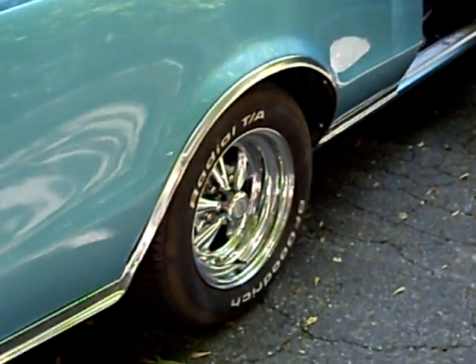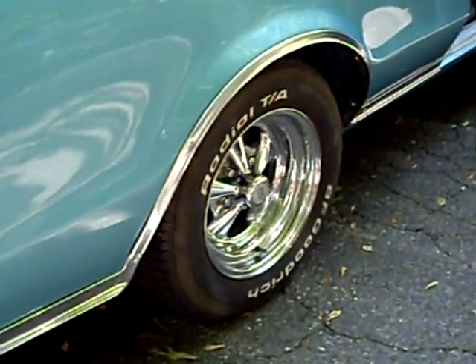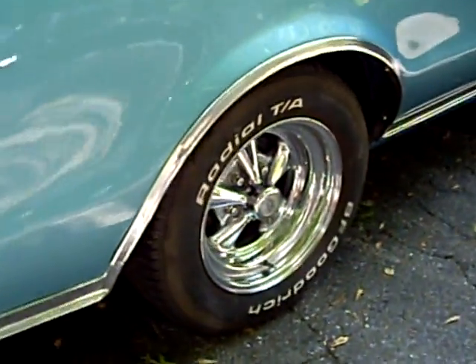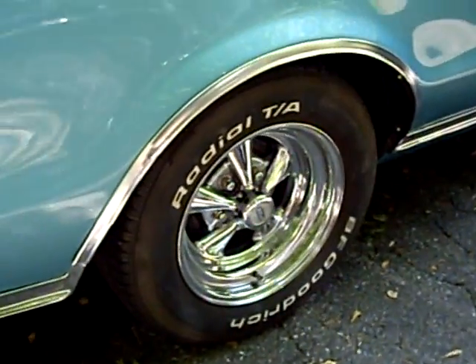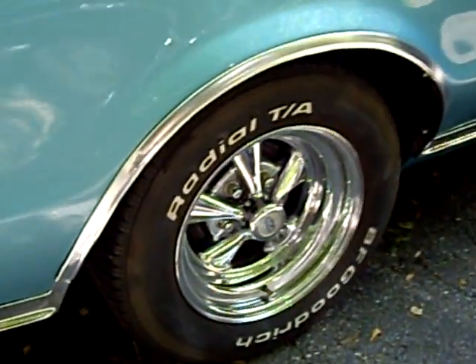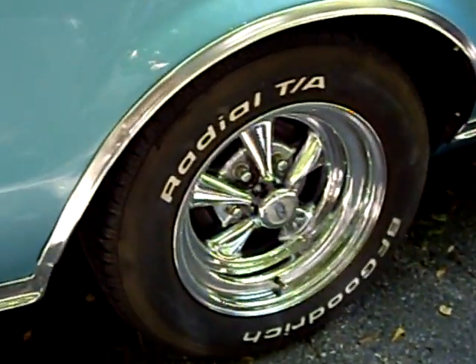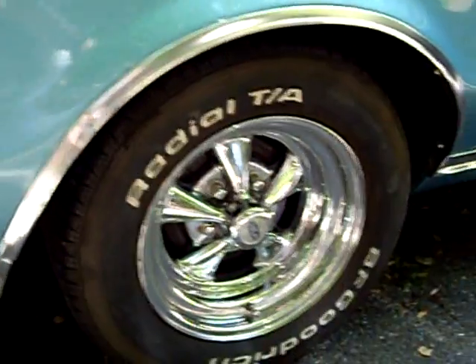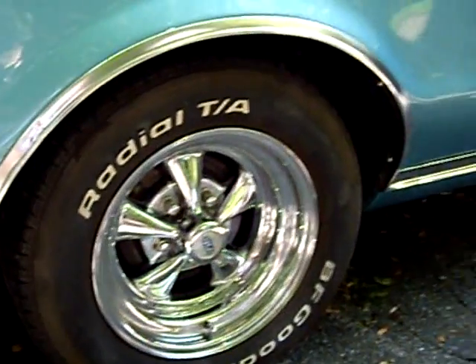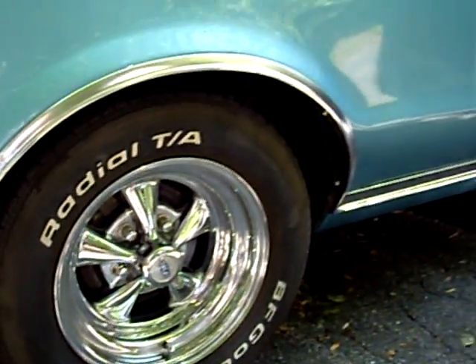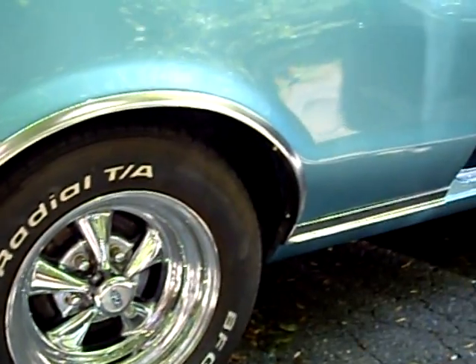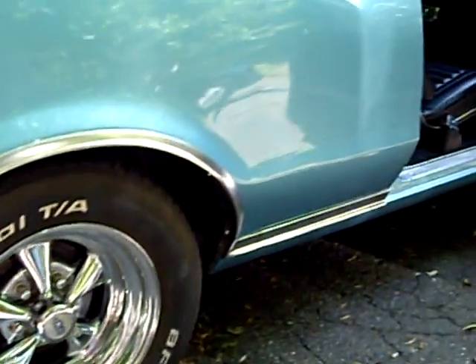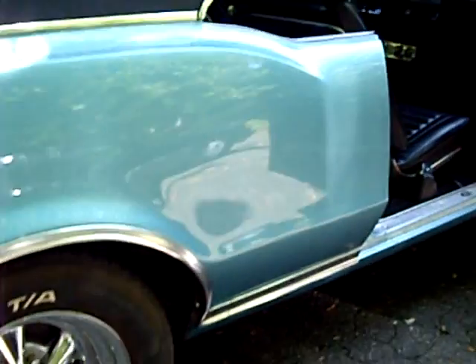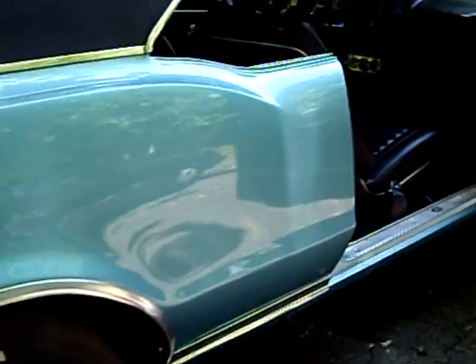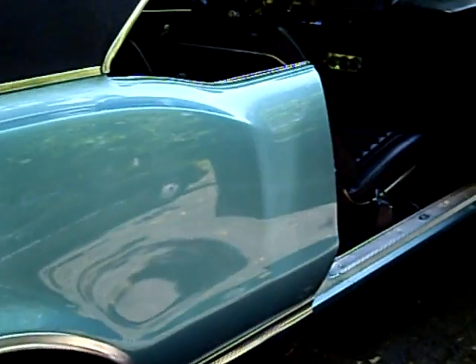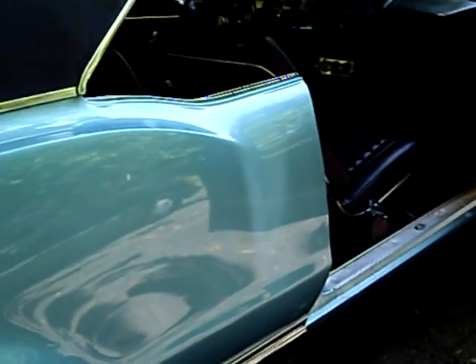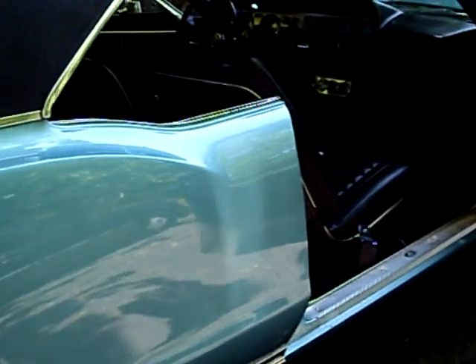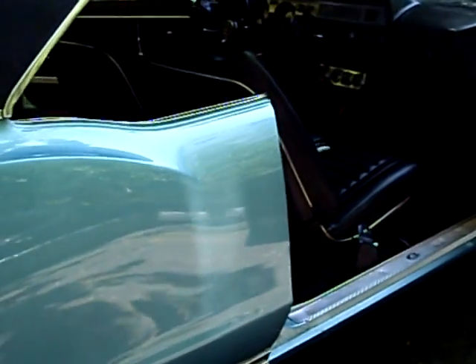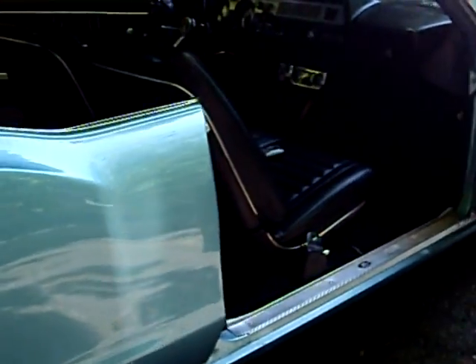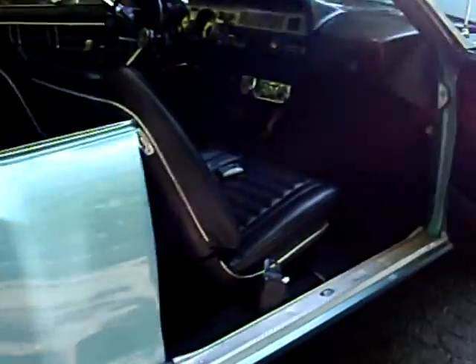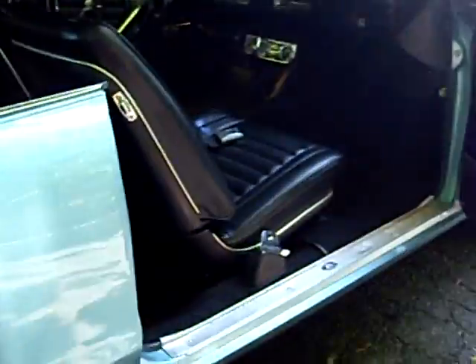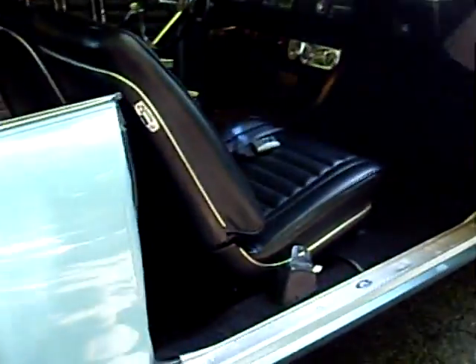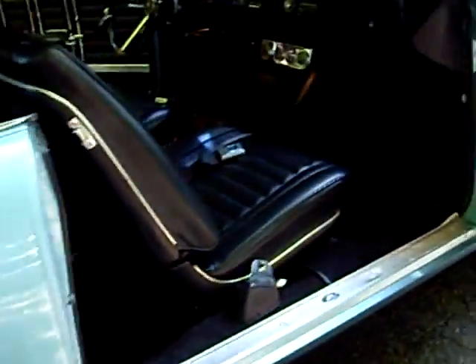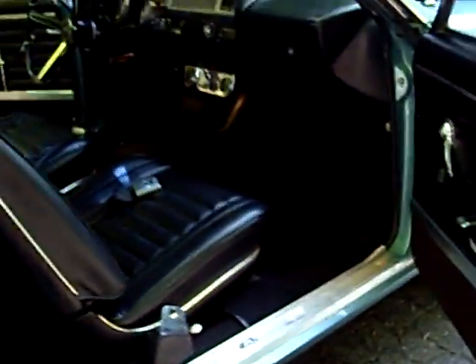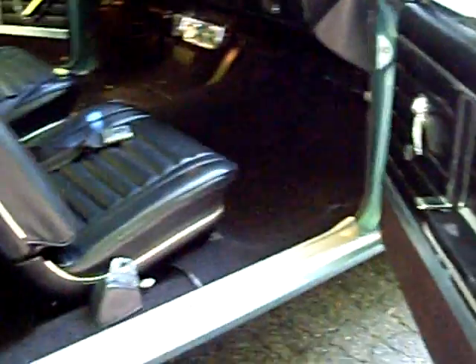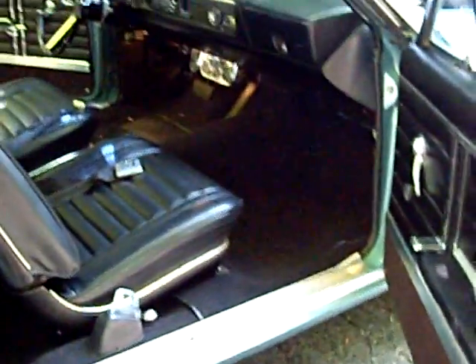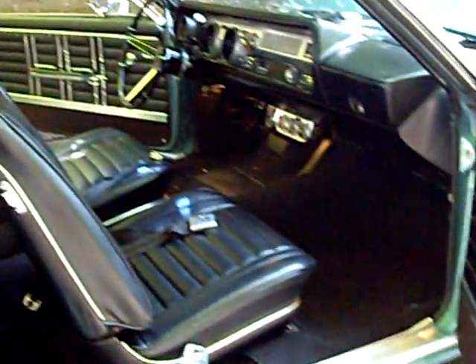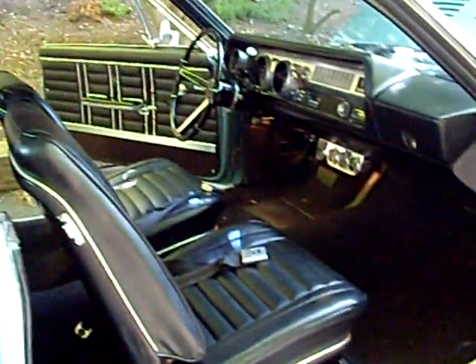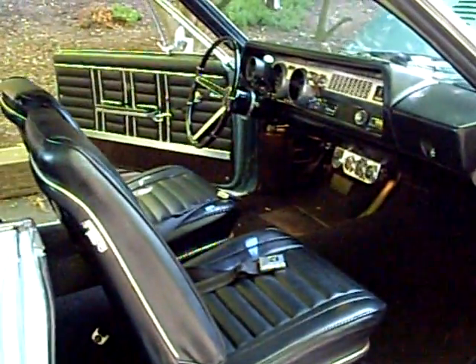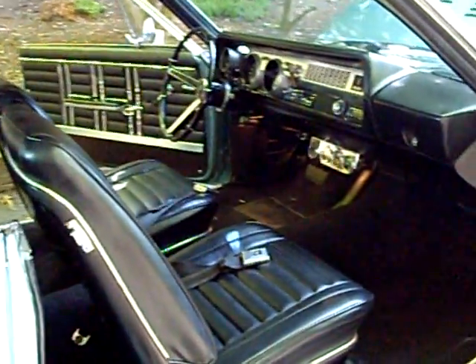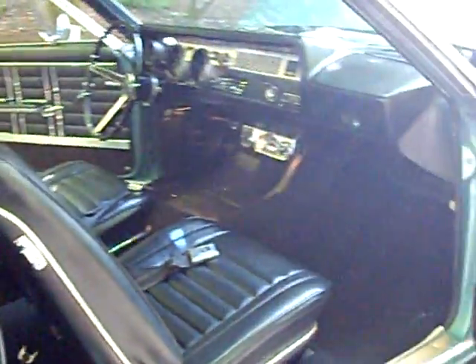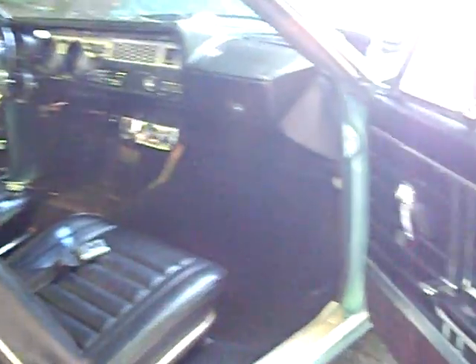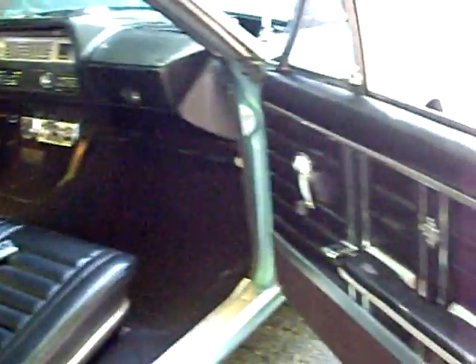Crager SS rims. The vehicle also has the original Magnum SS1s in the garage, which are included.